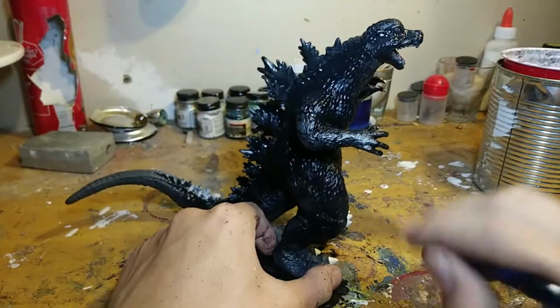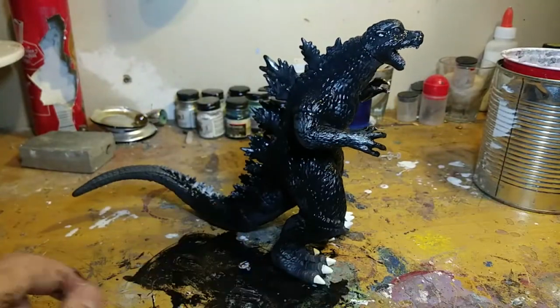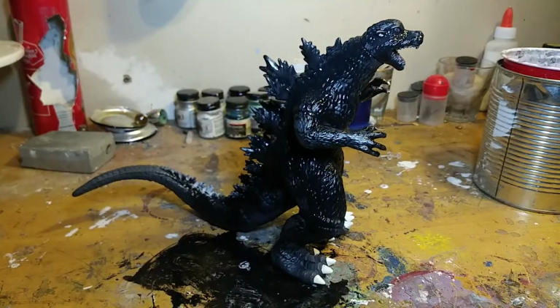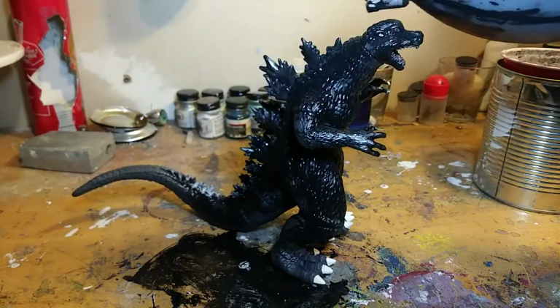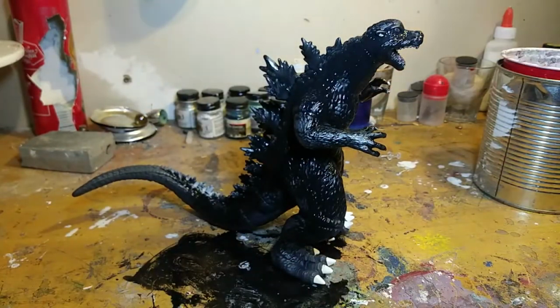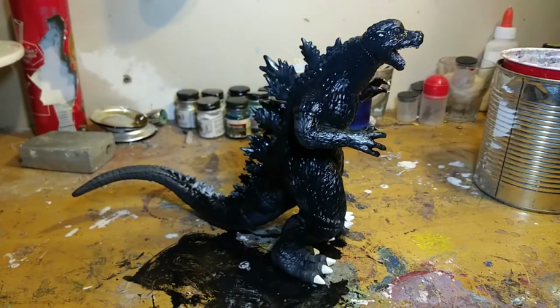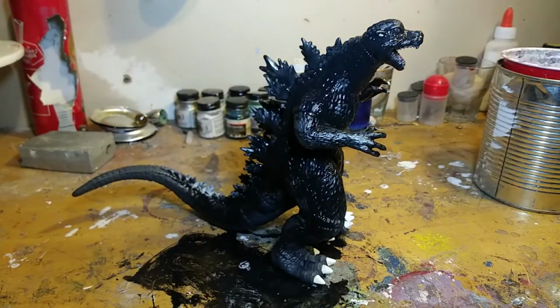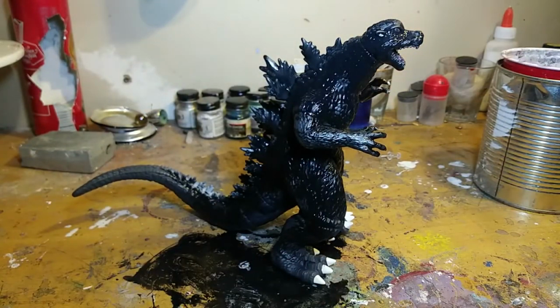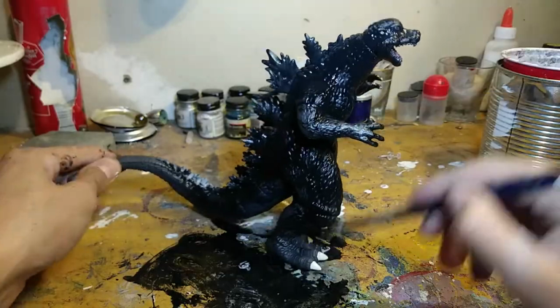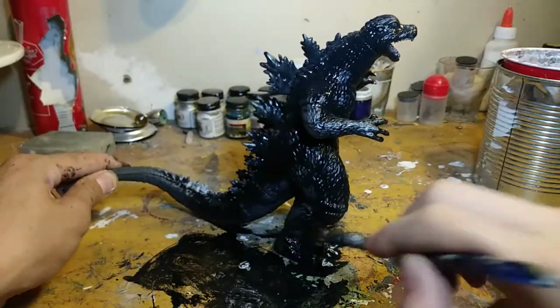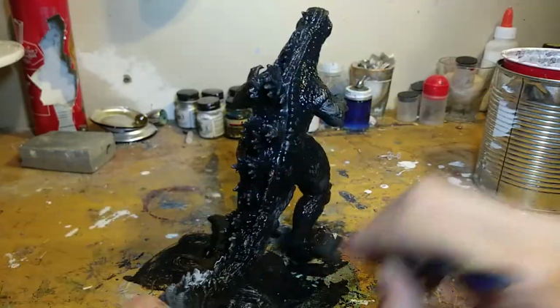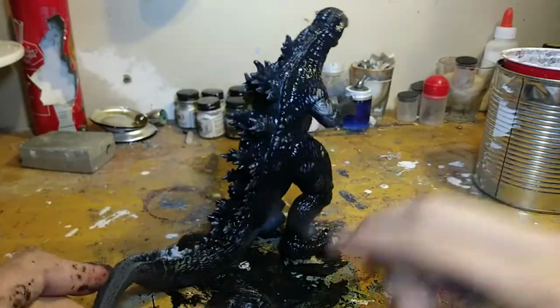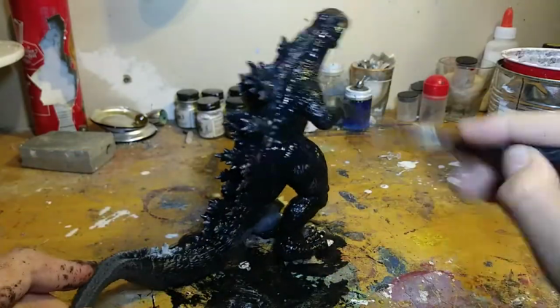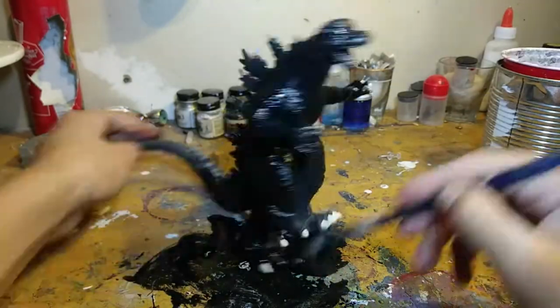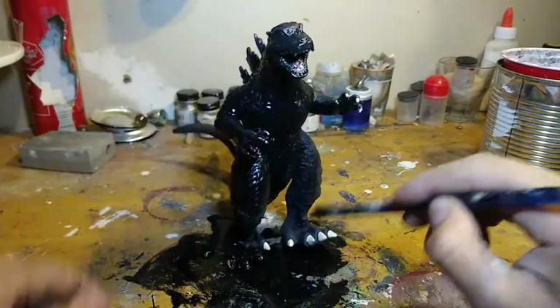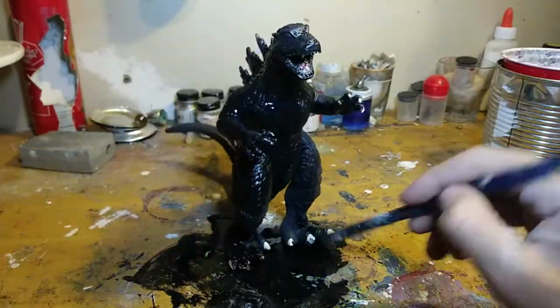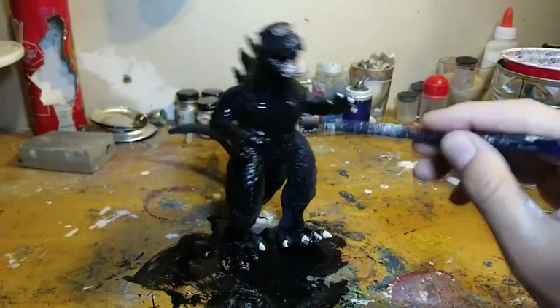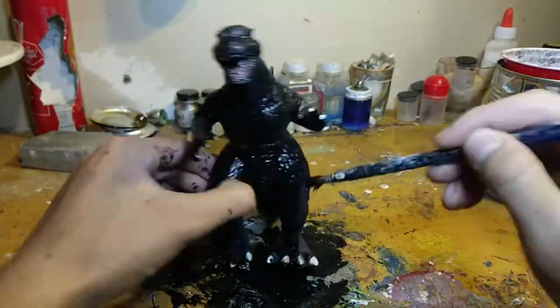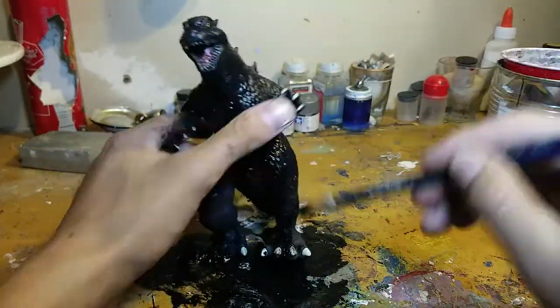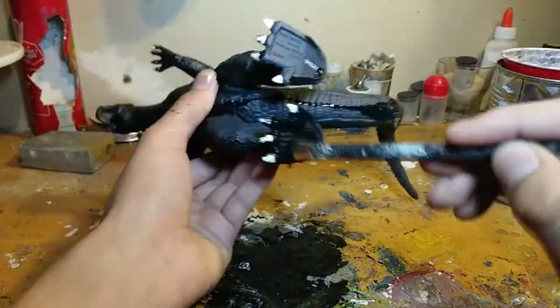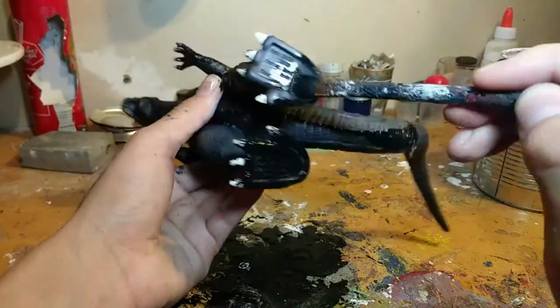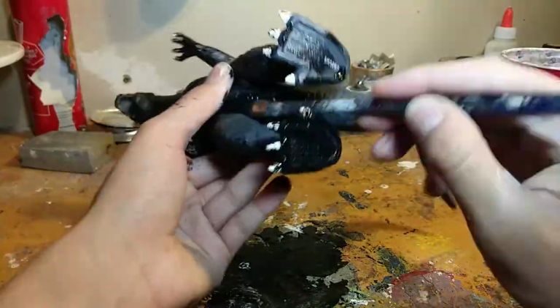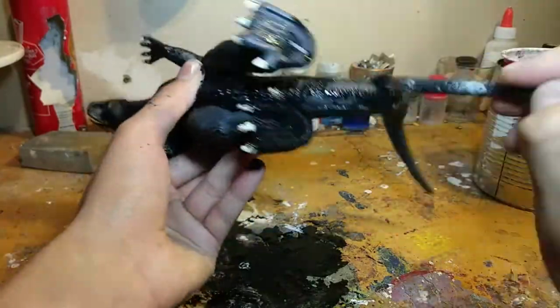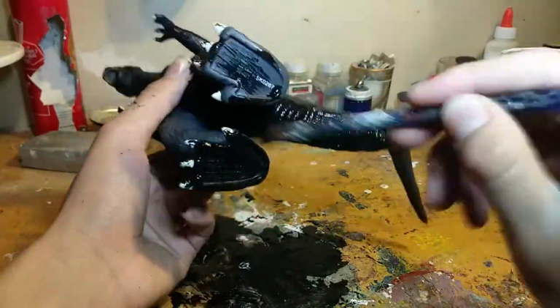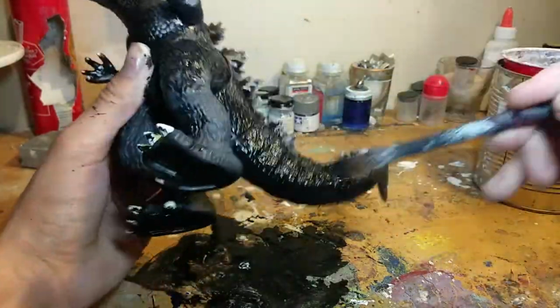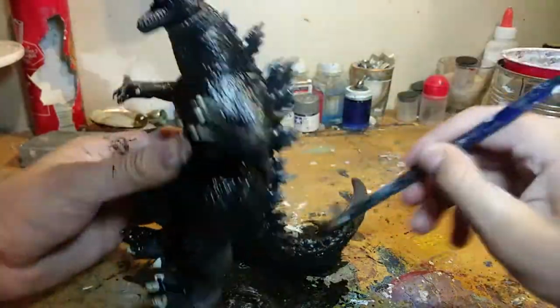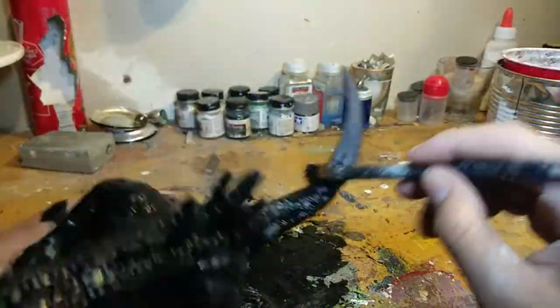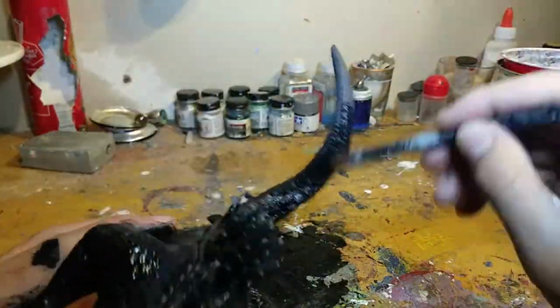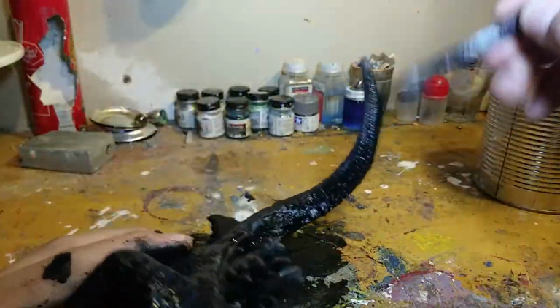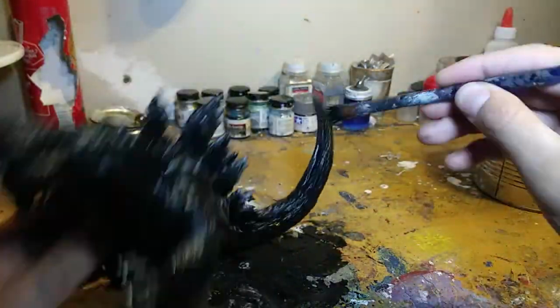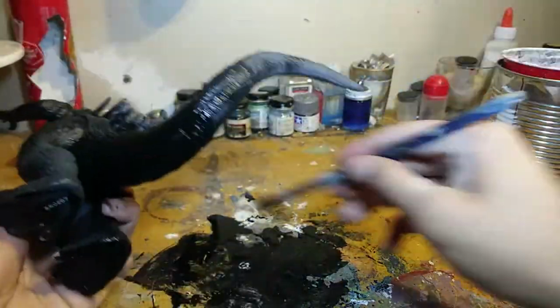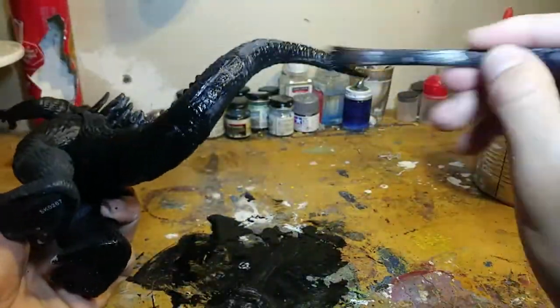This part really takes no skill though. All you have to do is coat the whole figure in some black paint. What I plan to do is wipe away some of the paint to bring back some color, especially on the fence.